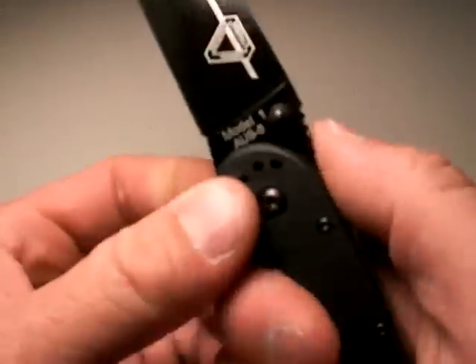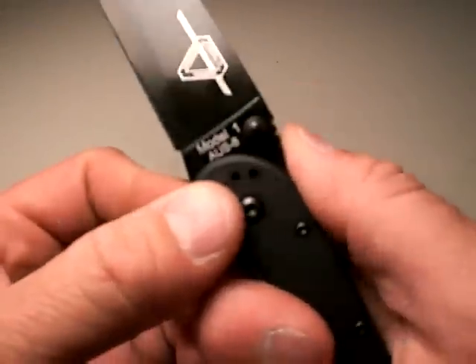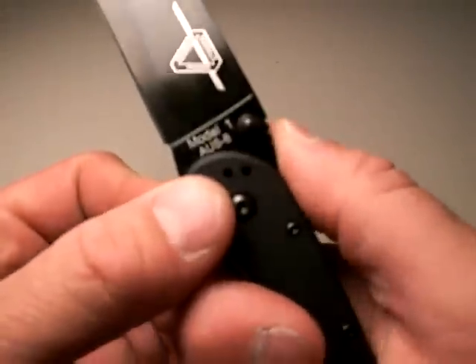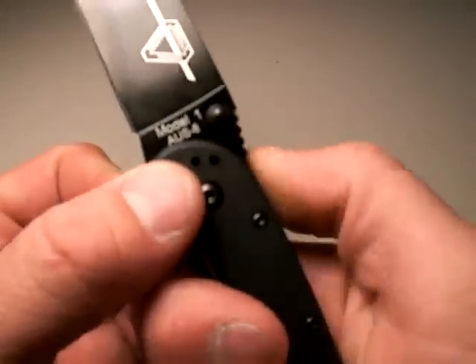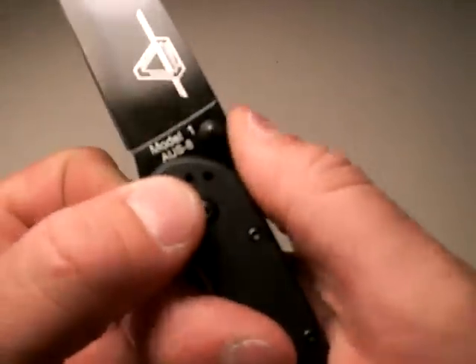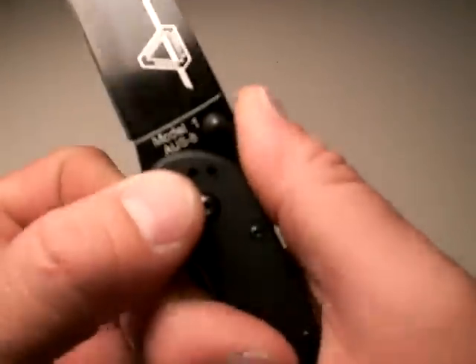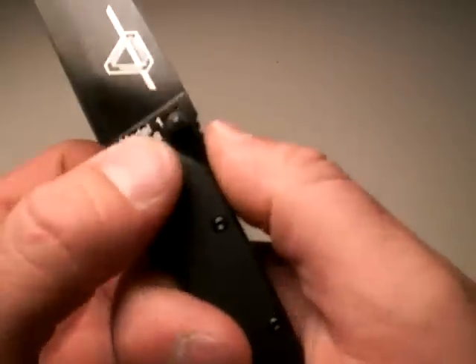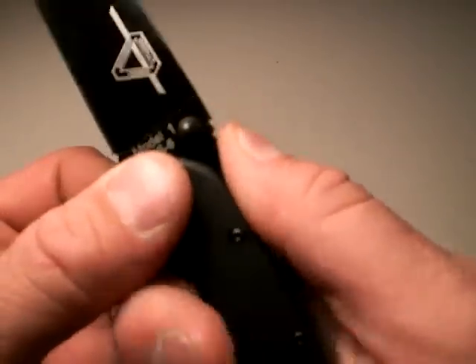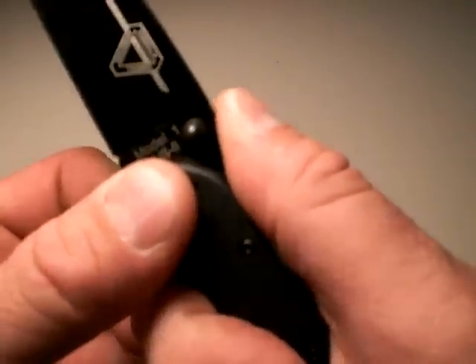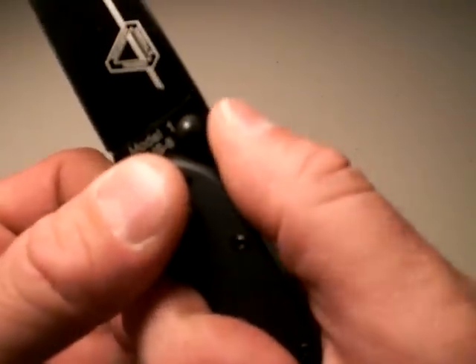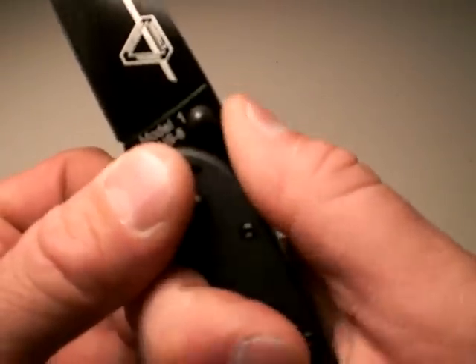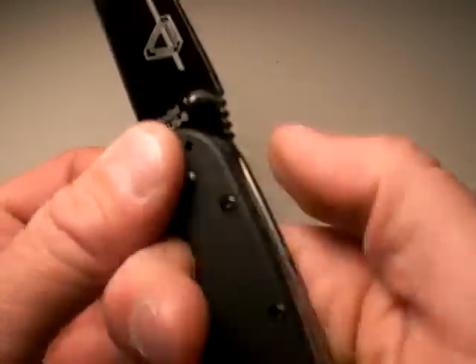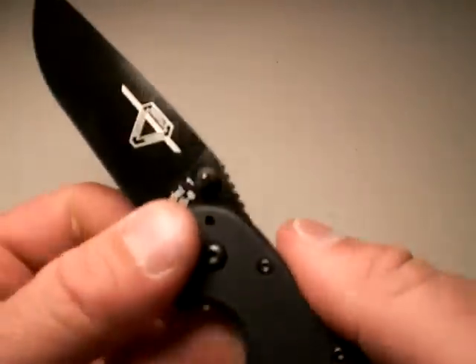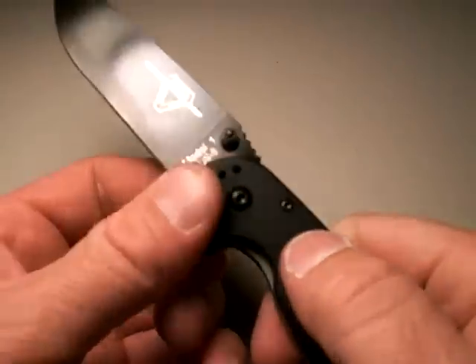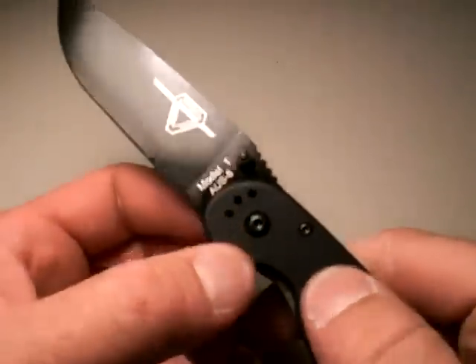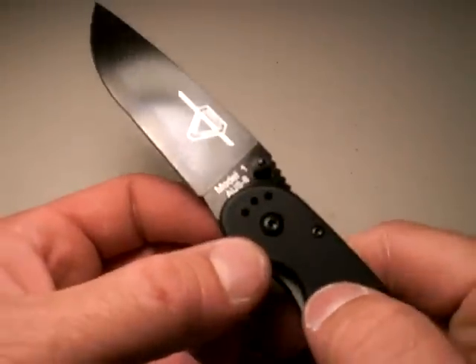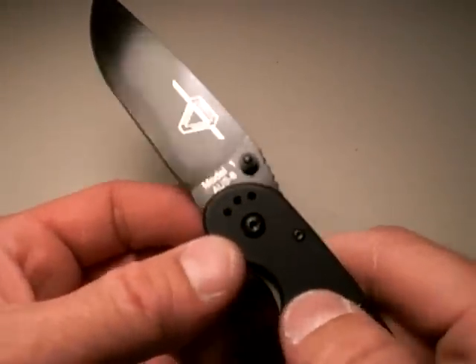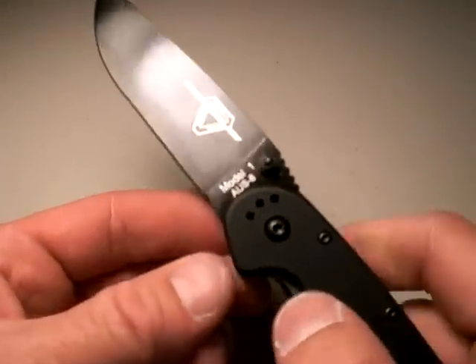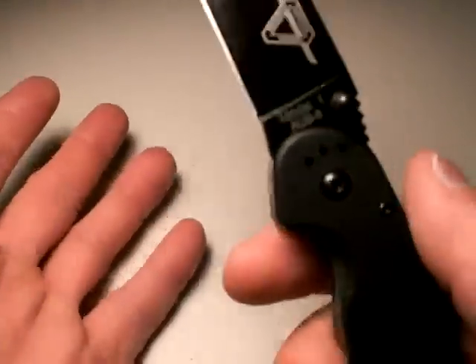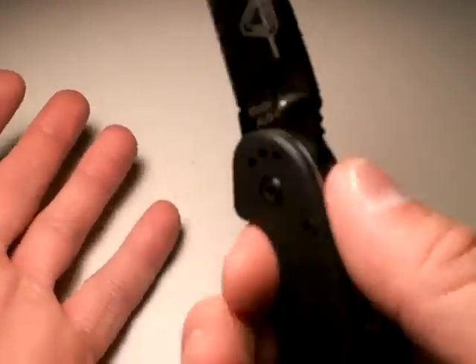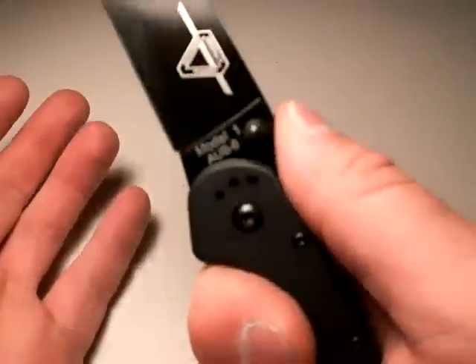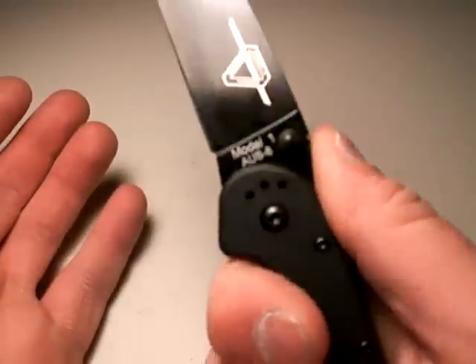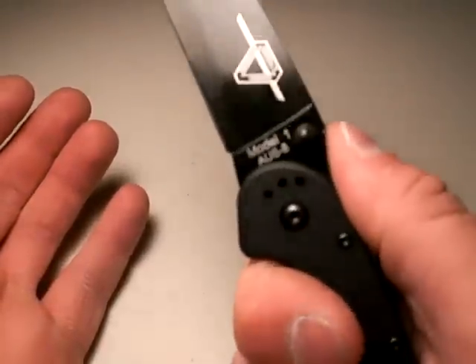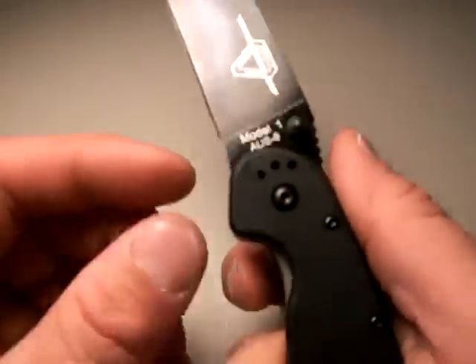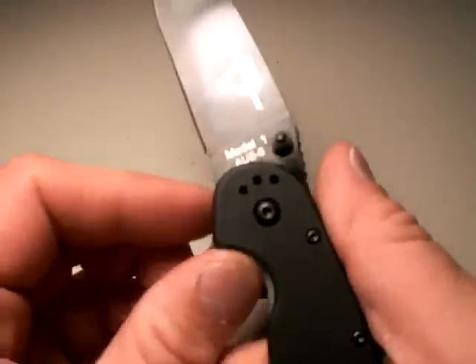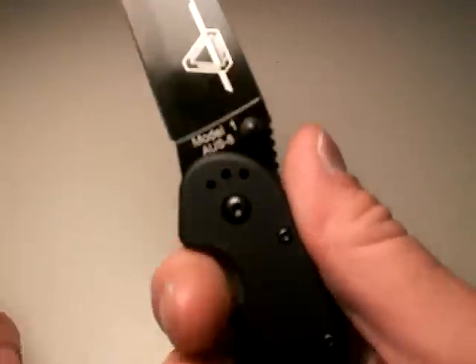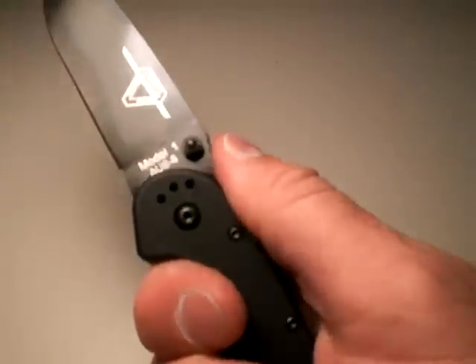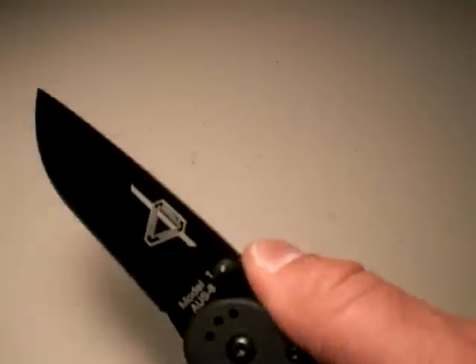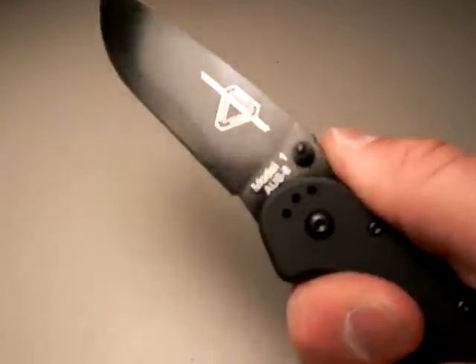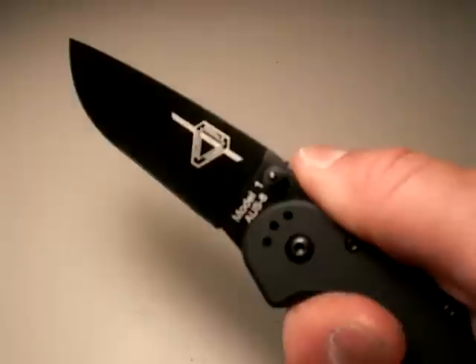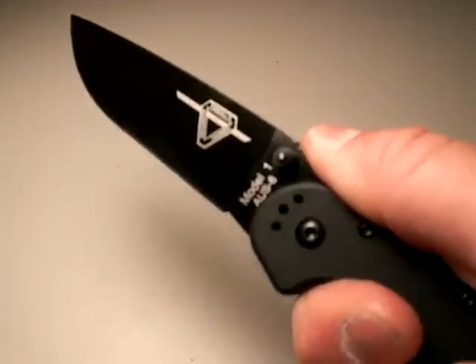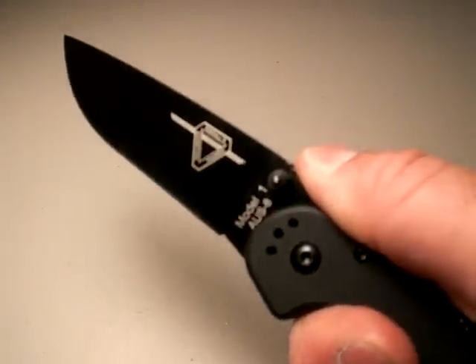The jimping up here is not super sharp — that's another hit. I really like to see that dig in the thumb, make it adequately sharp so we could get good purchase on it. But at least they have a thumb ramp here, and the choil here is deep enough for your index finger, so you can lock in adequately.